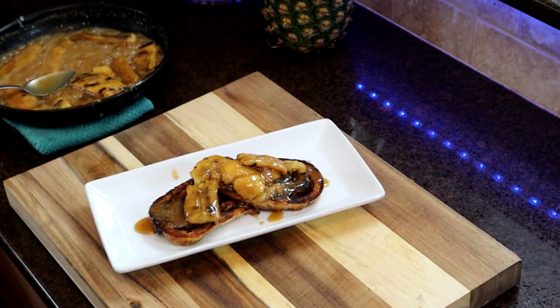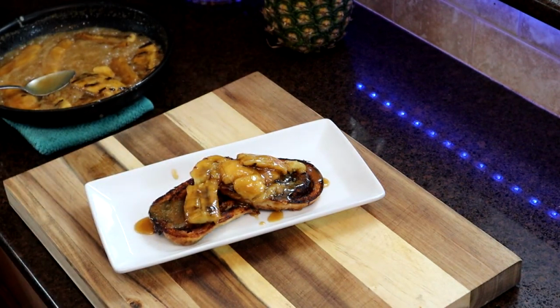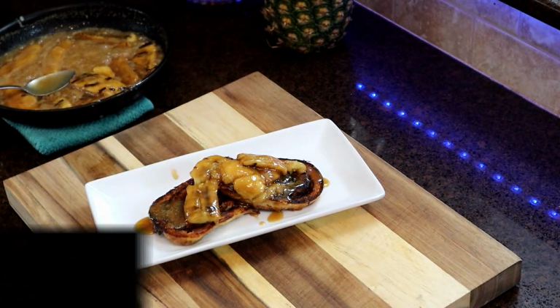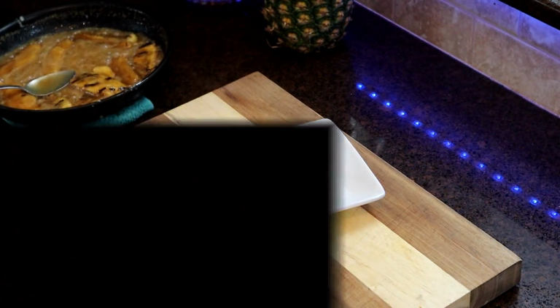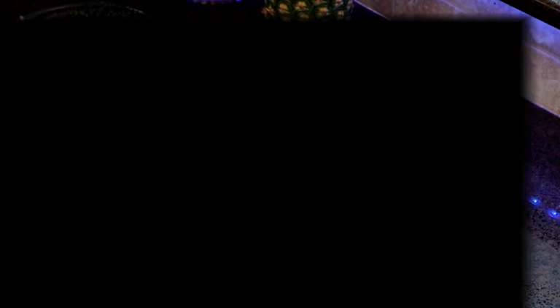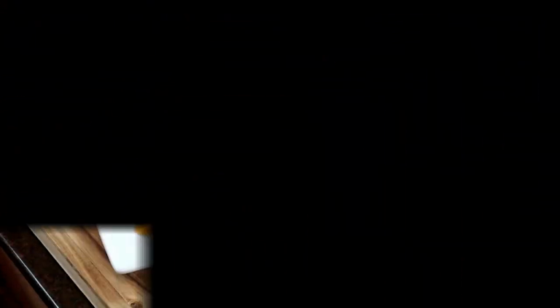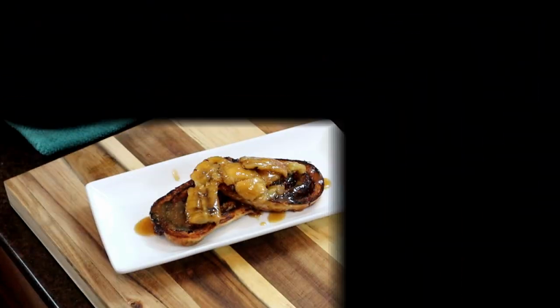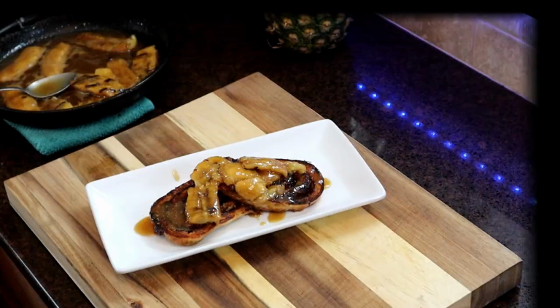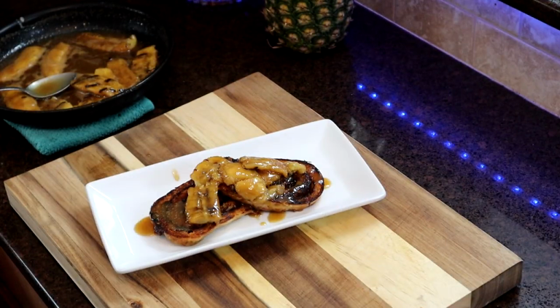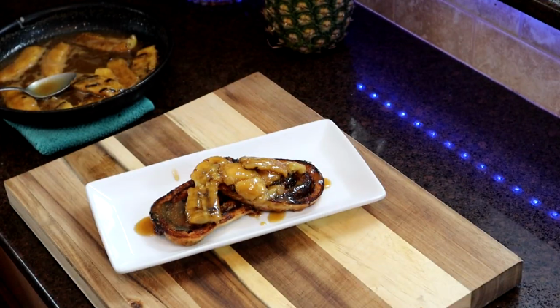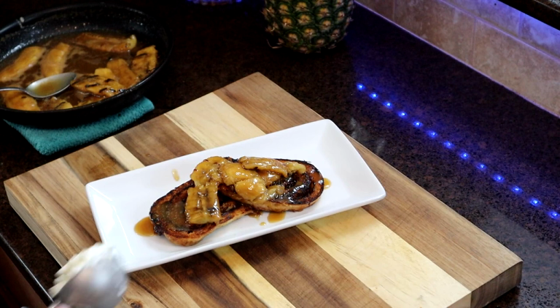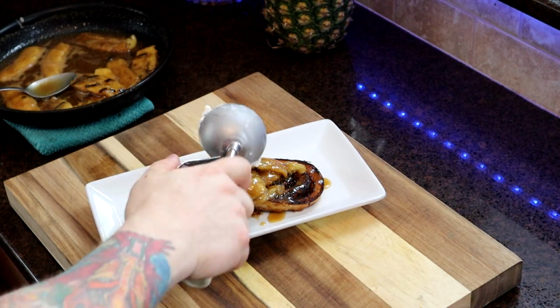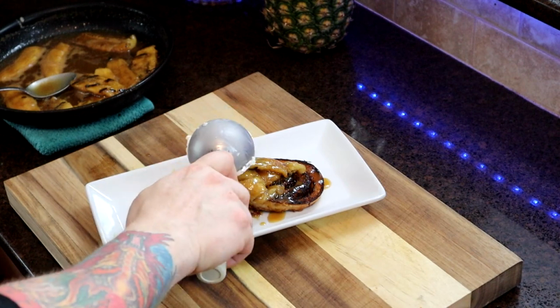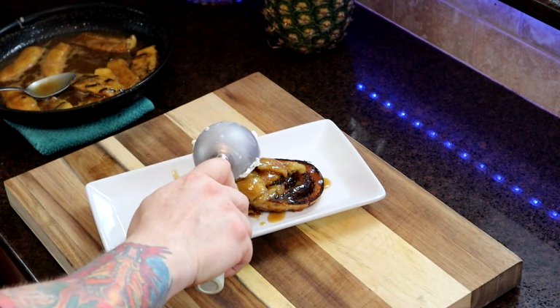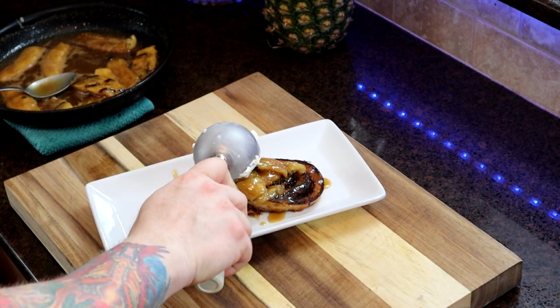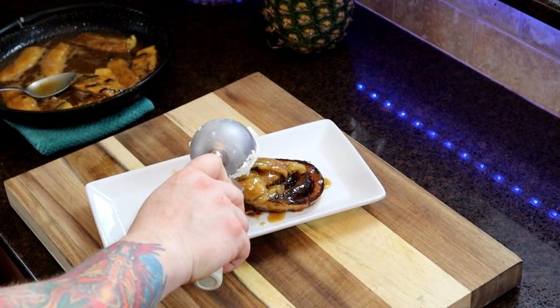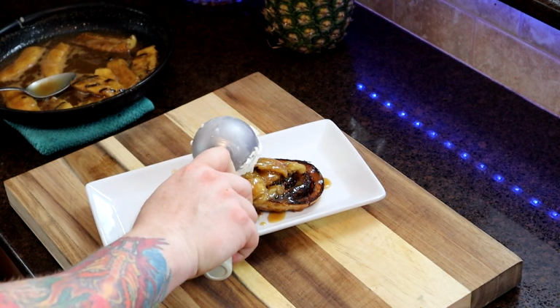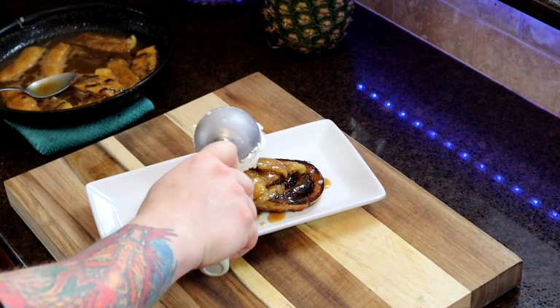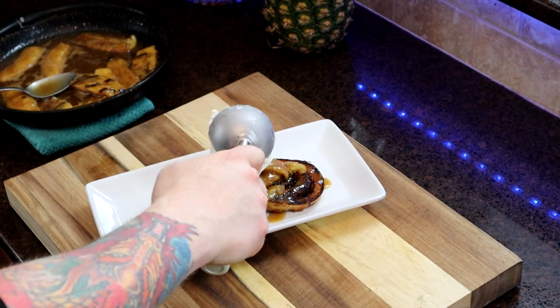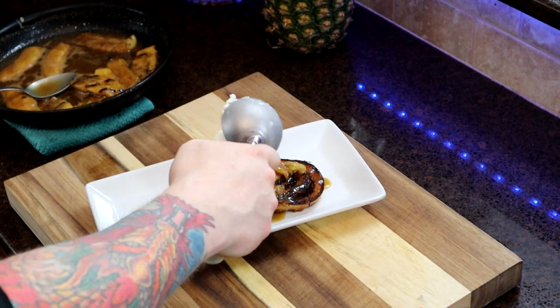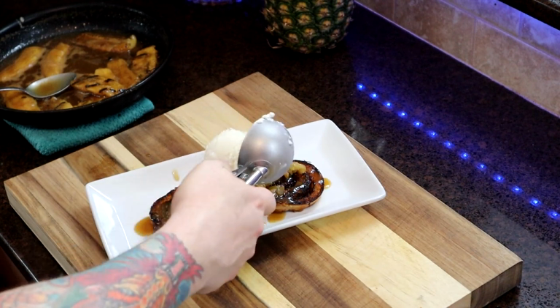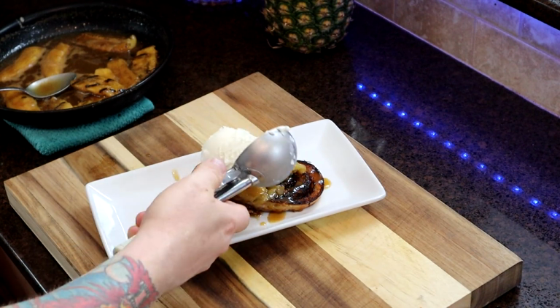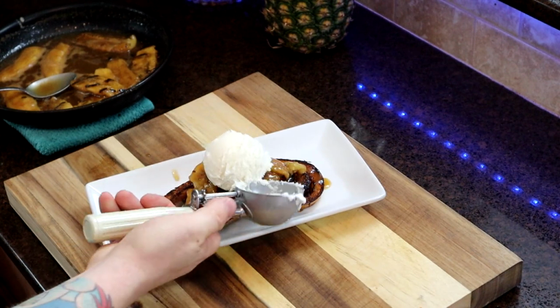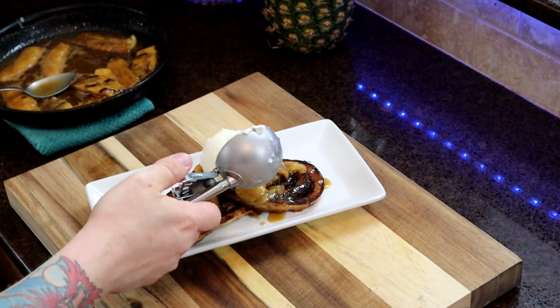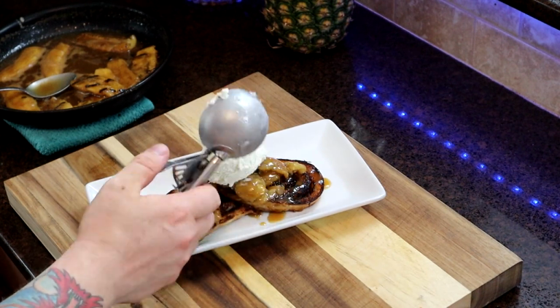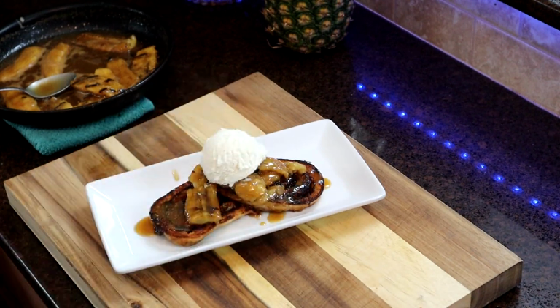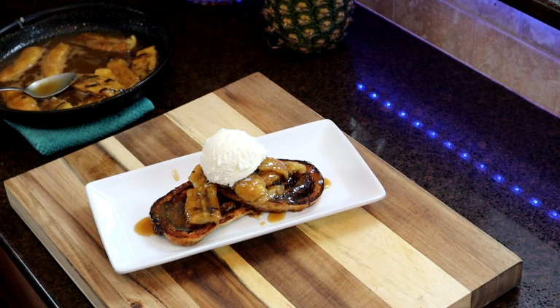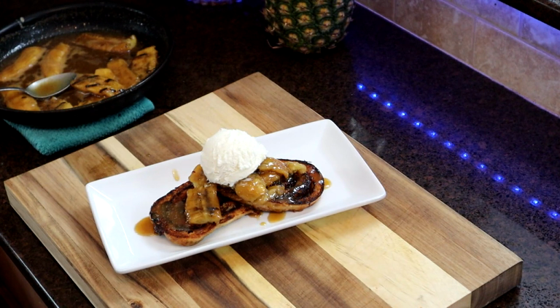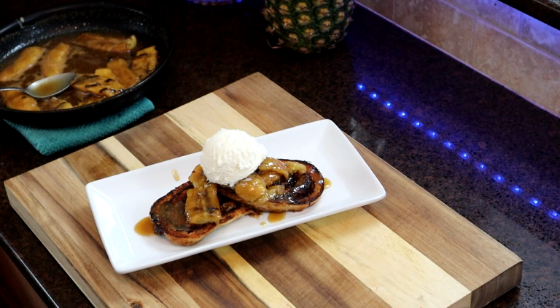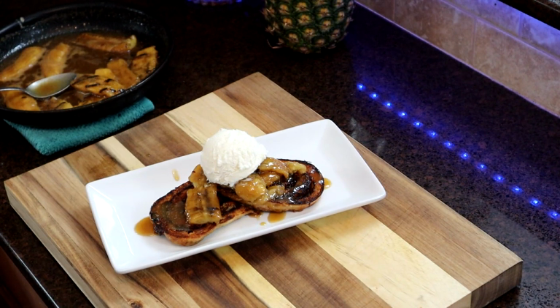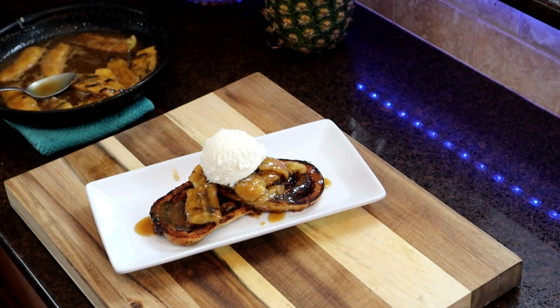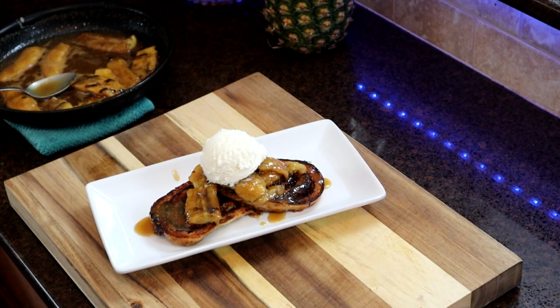And then, why not? It's breakfast, right? Let's add a dollop of vanilla bean ice cream to finish her off. How about it? Don't give it to your kids — they're going to be wild the rest of the day.